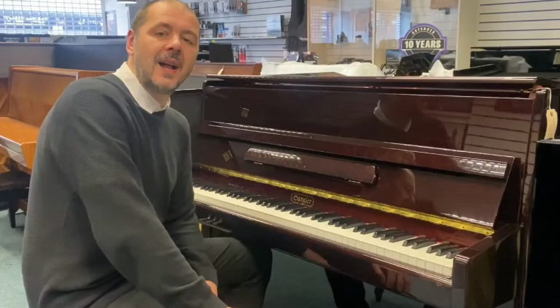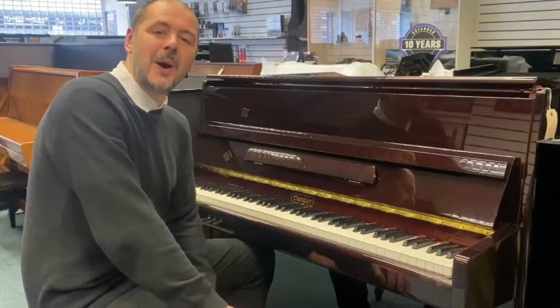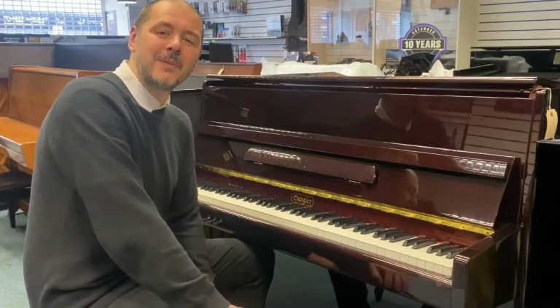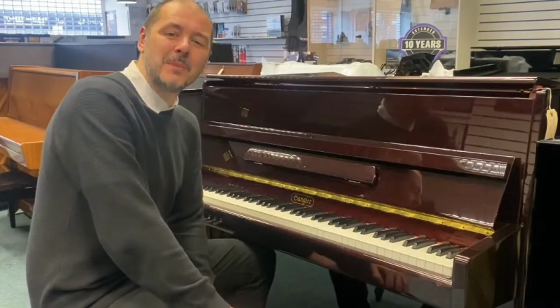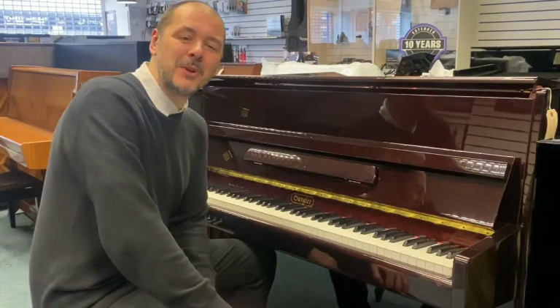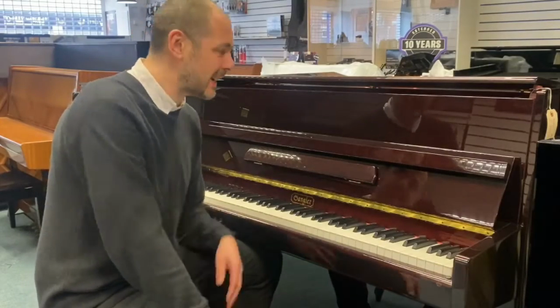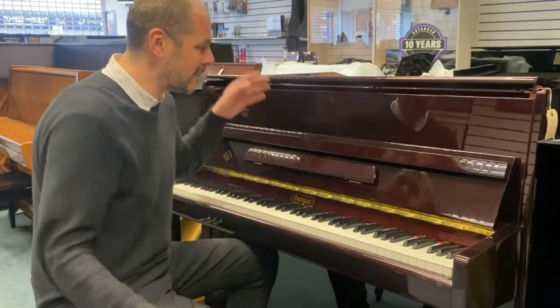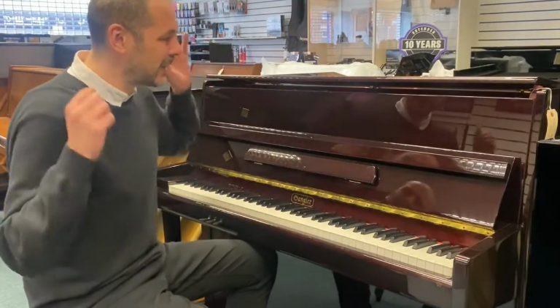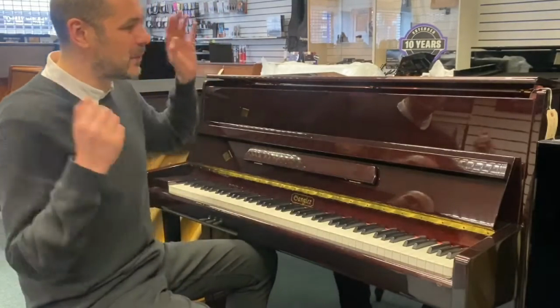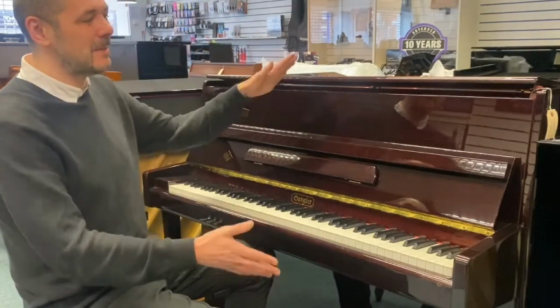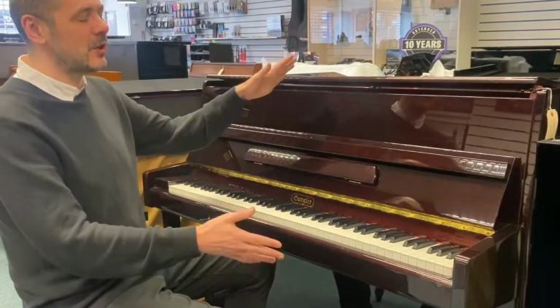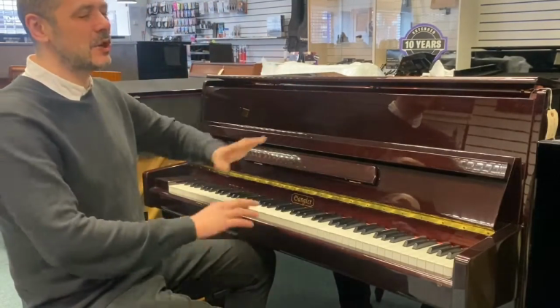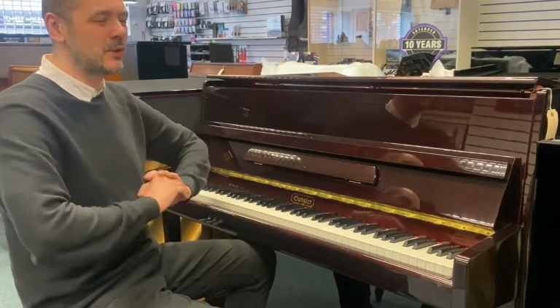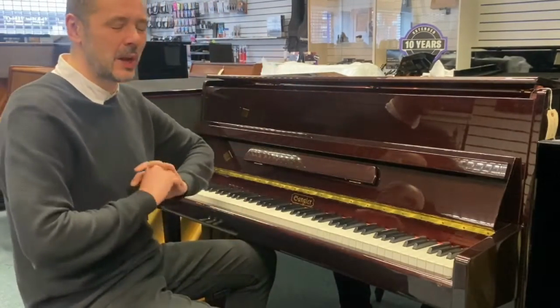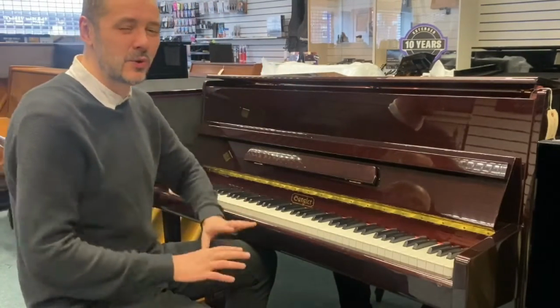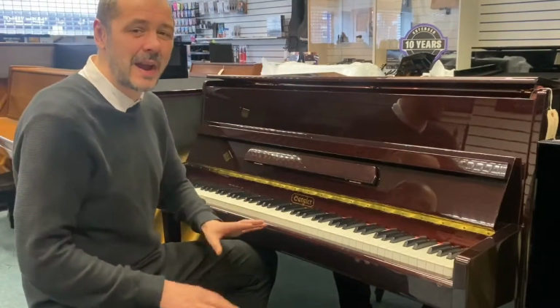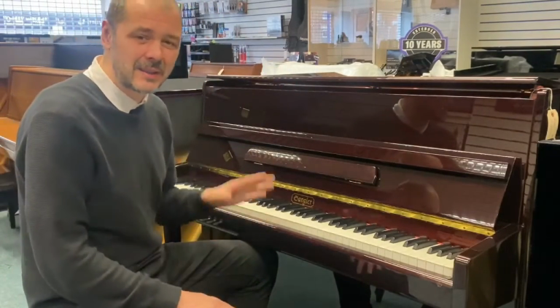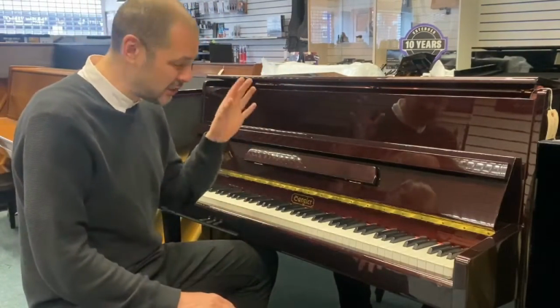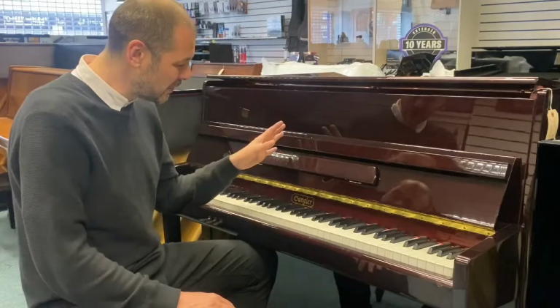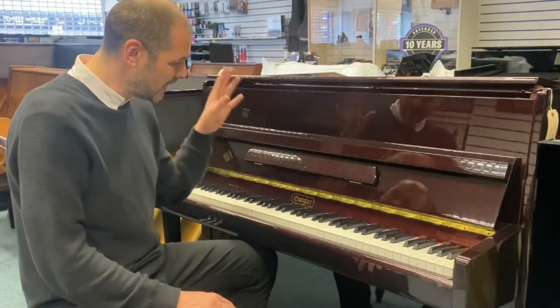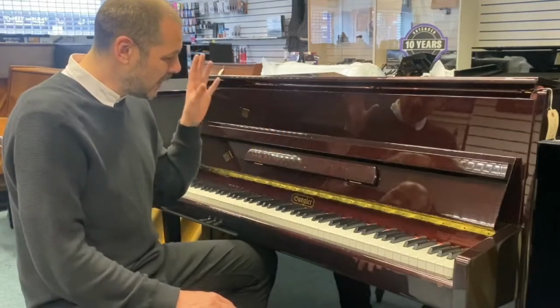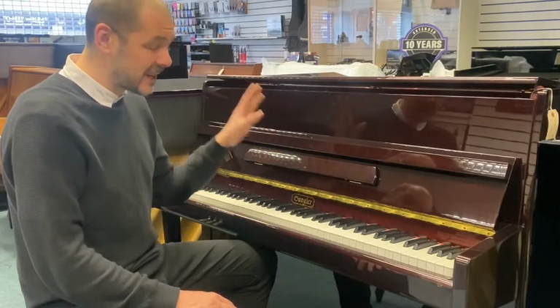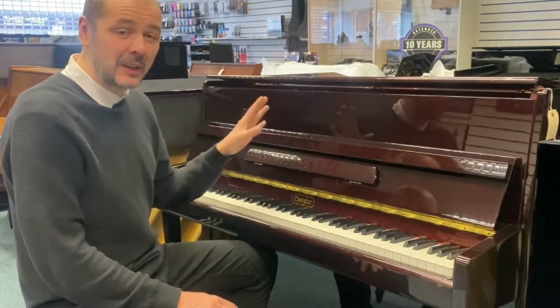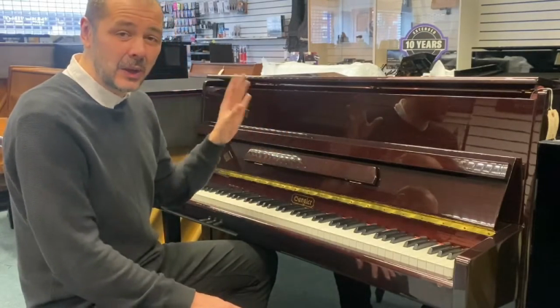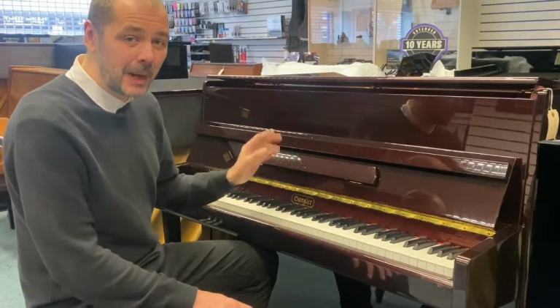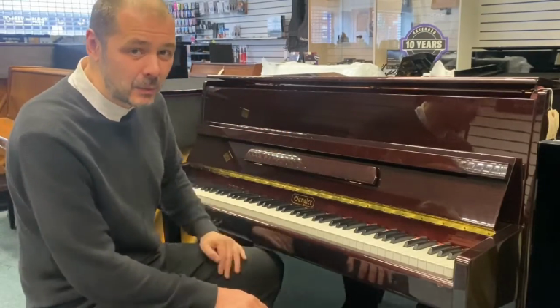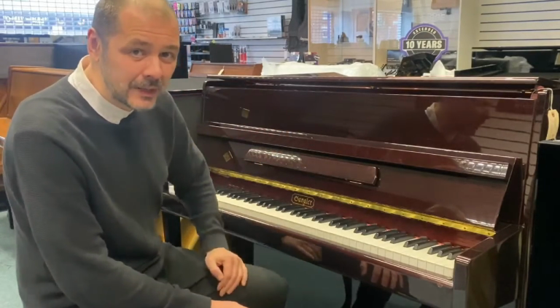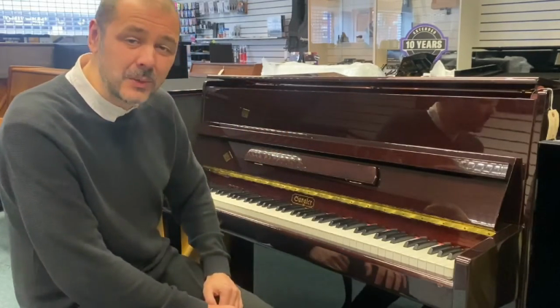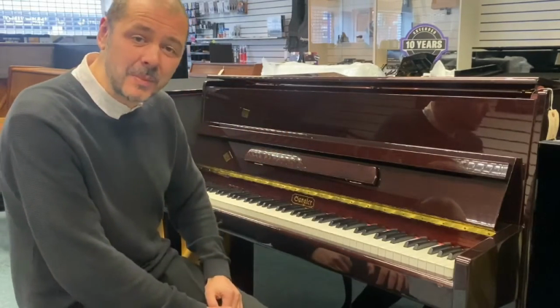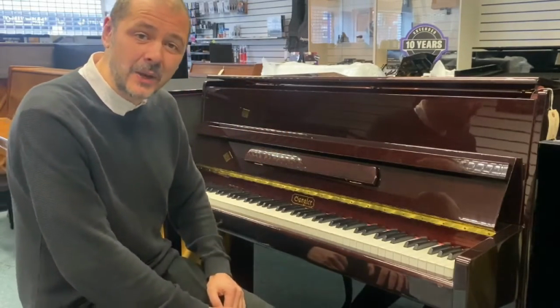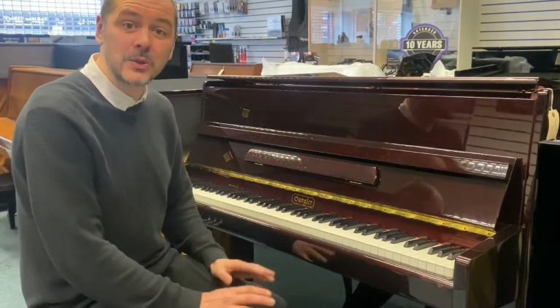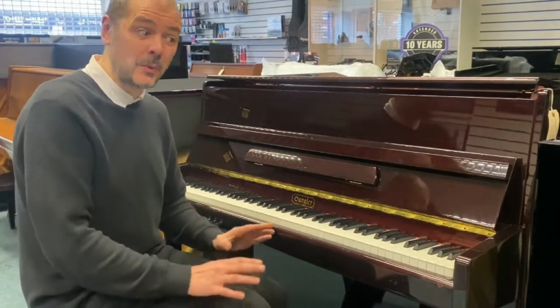Hello, I'm Kevin at Rumors Music and I'm going to give you a demonstration of just how great this used Sangula Compact Upright Acoustic Piano sounds.